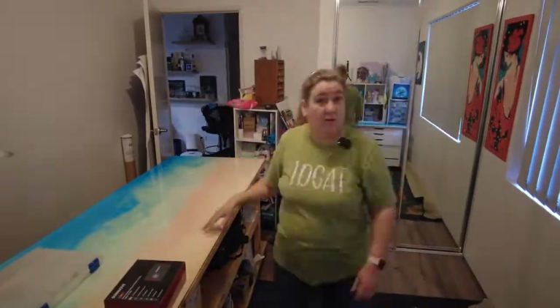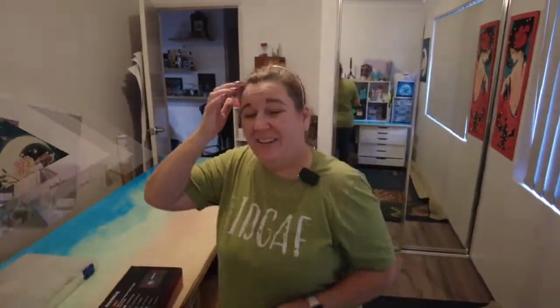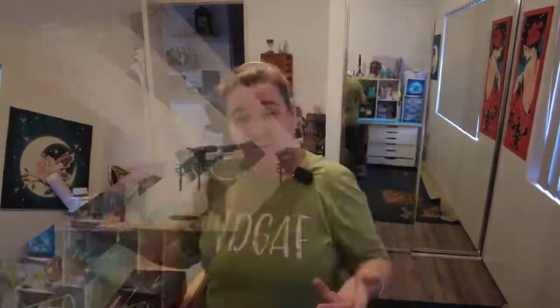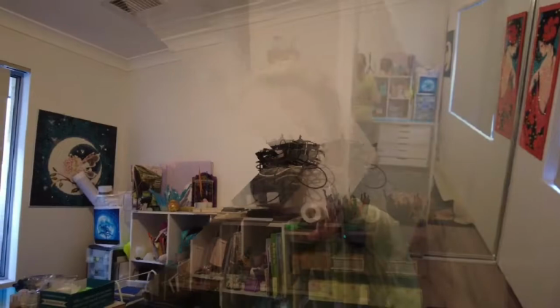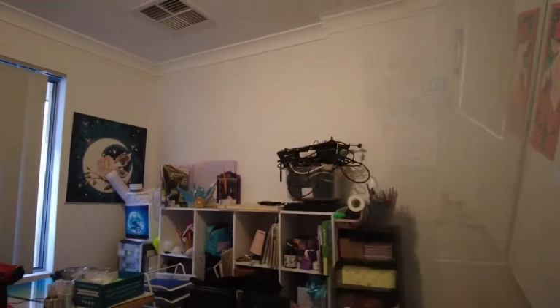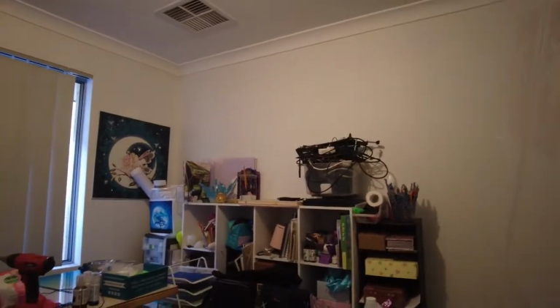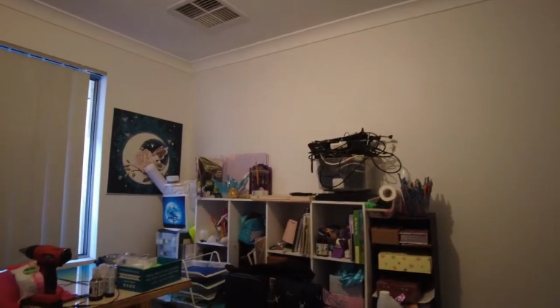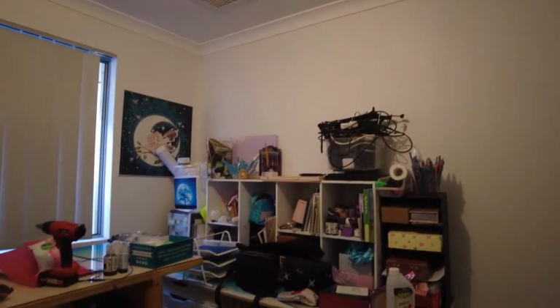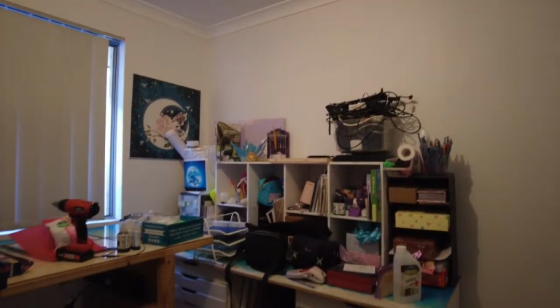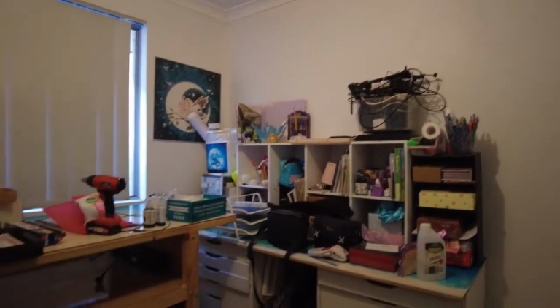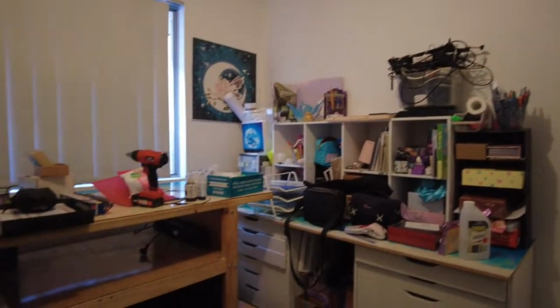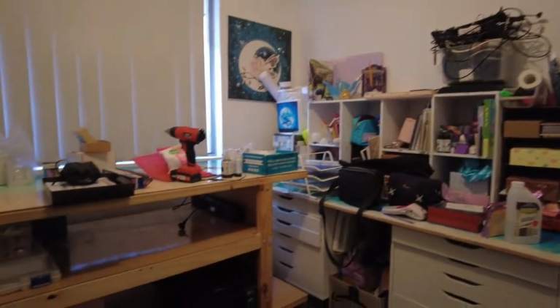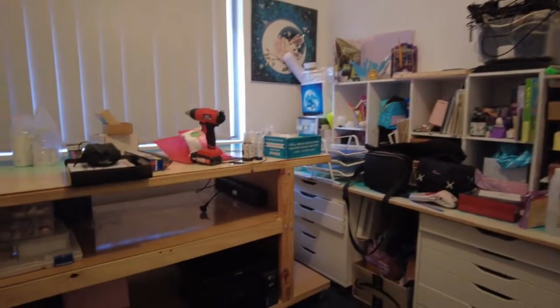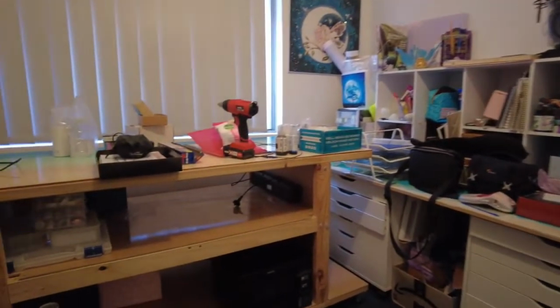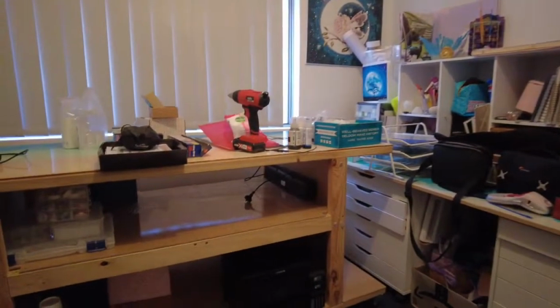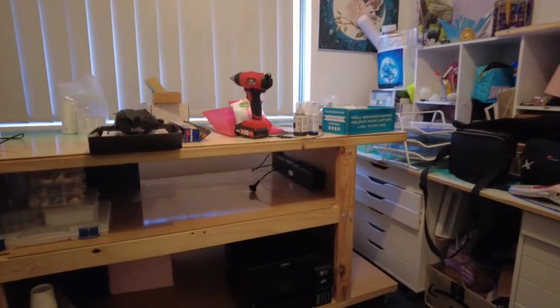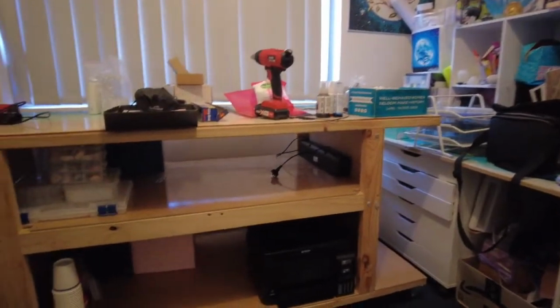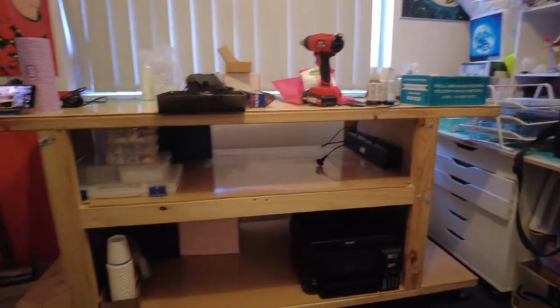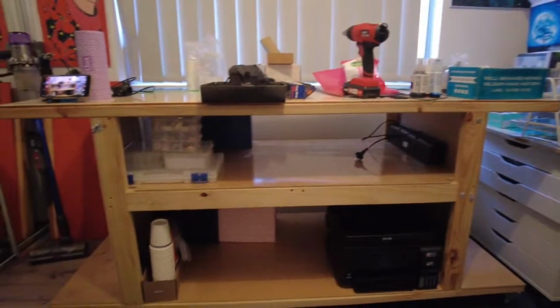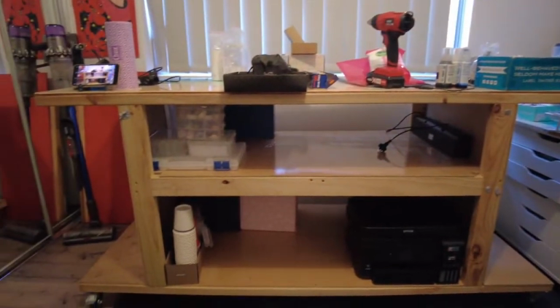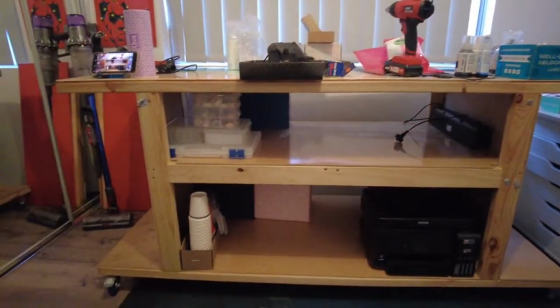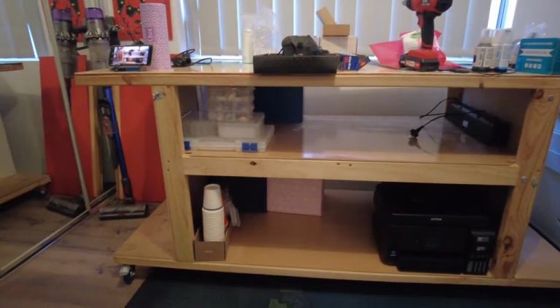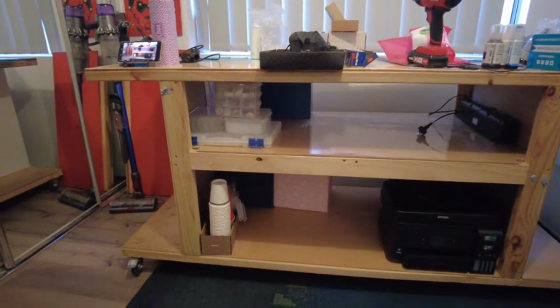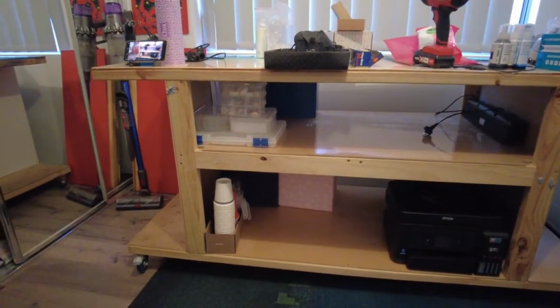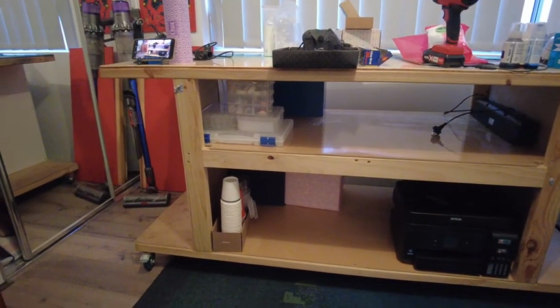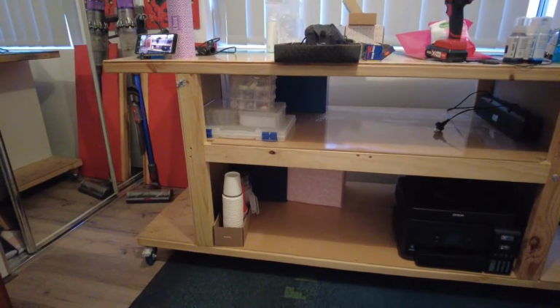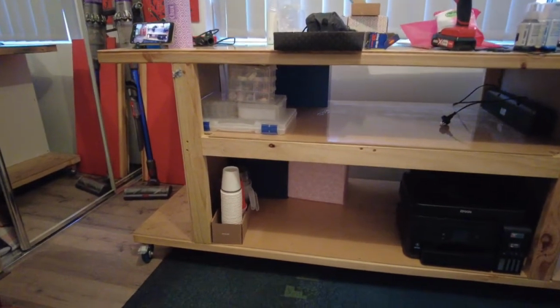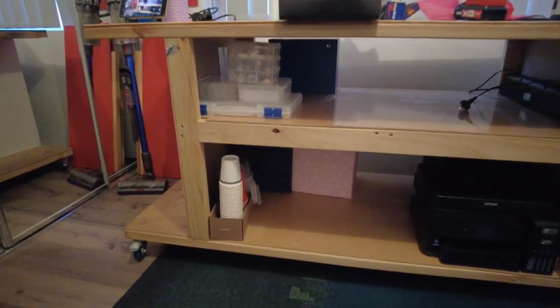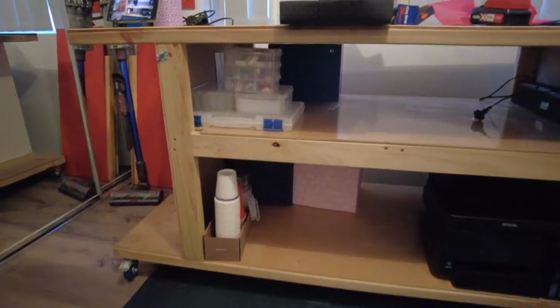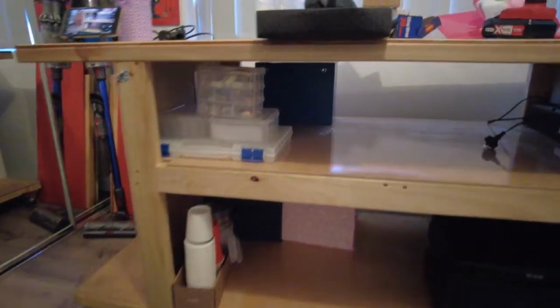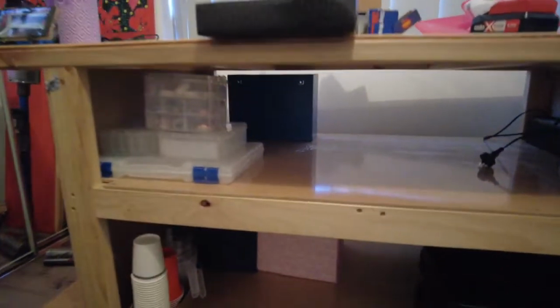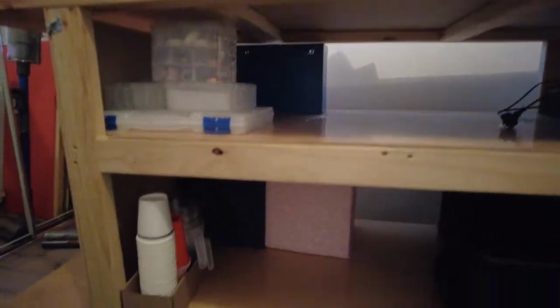Back to this angle. Desk is now moved. Oh my God — I threw out some boxes, you can see right through.